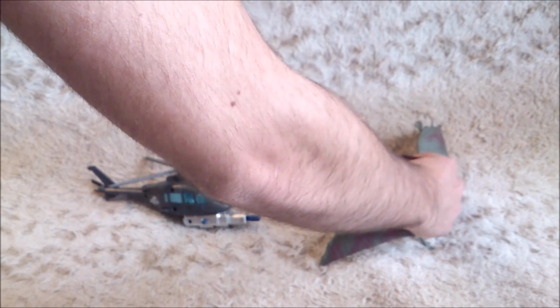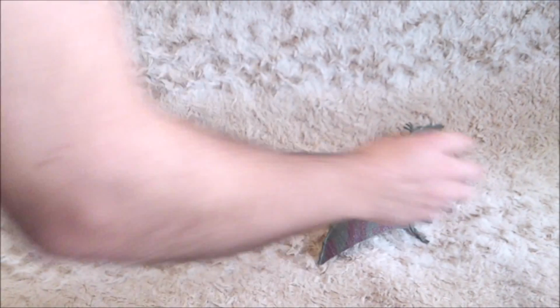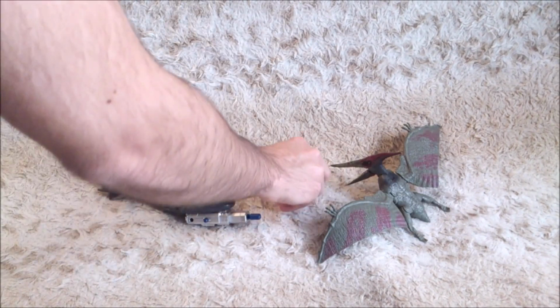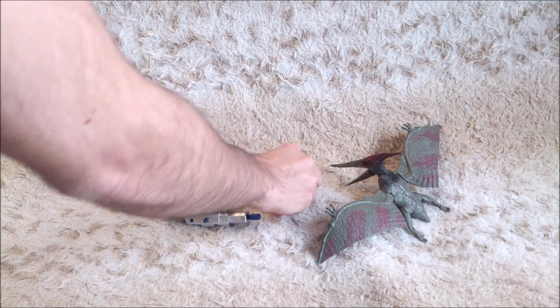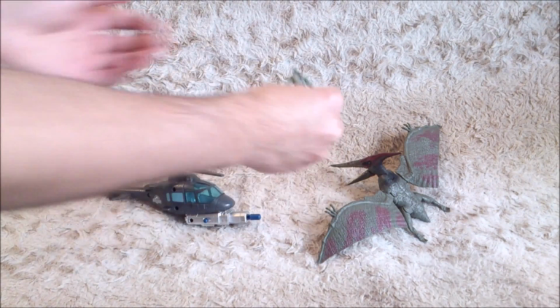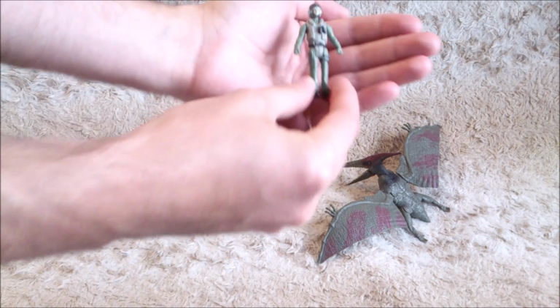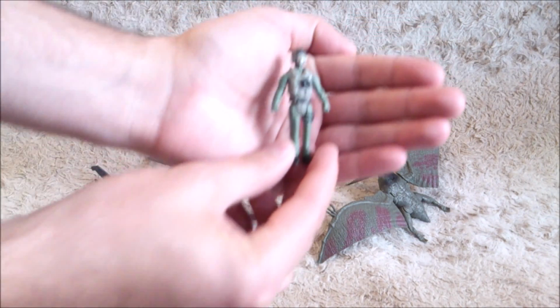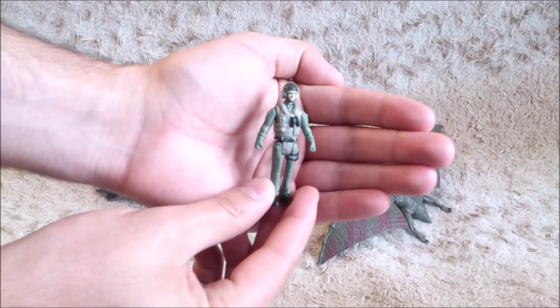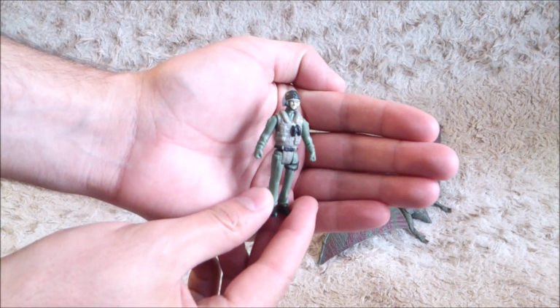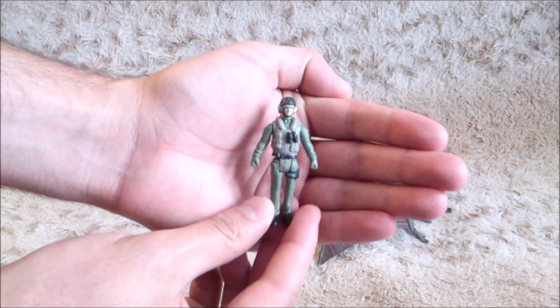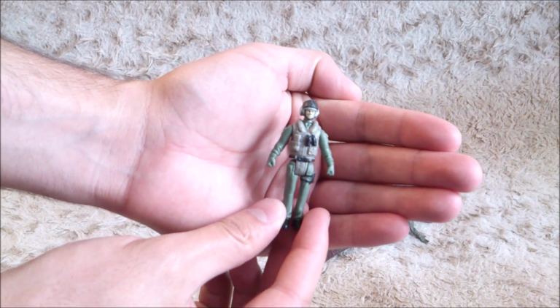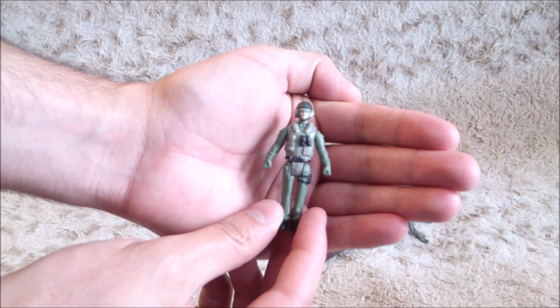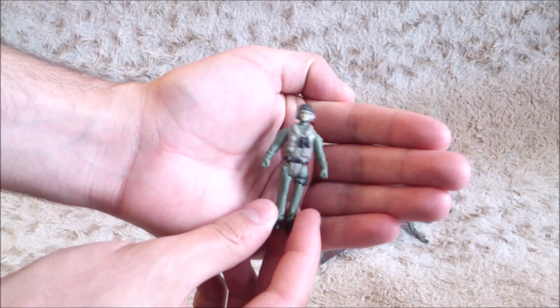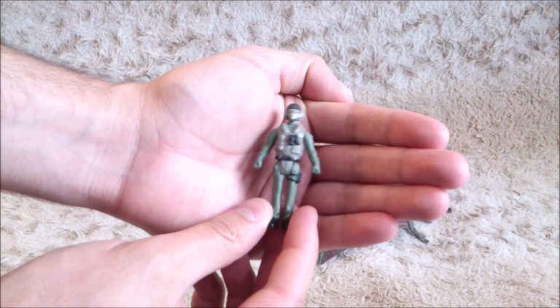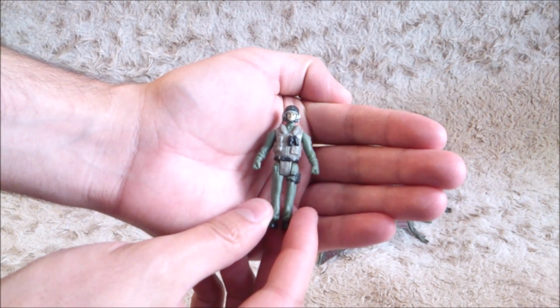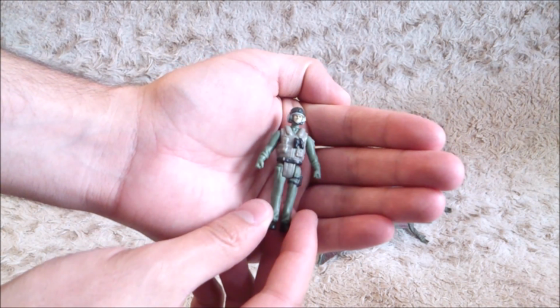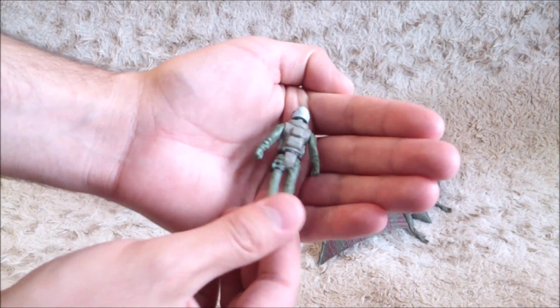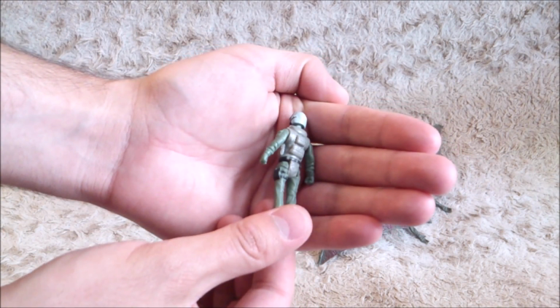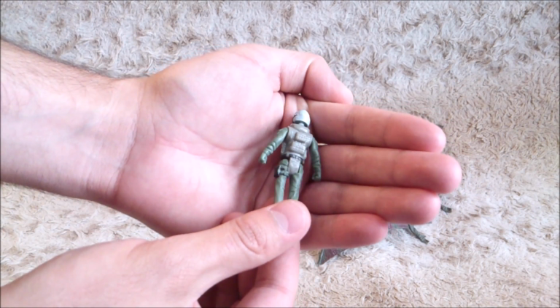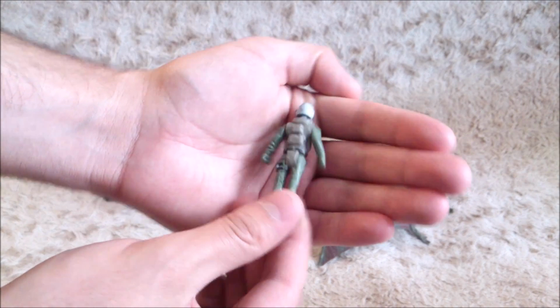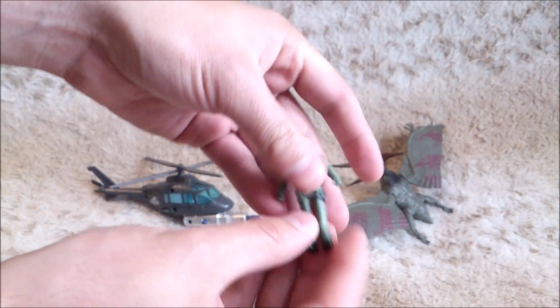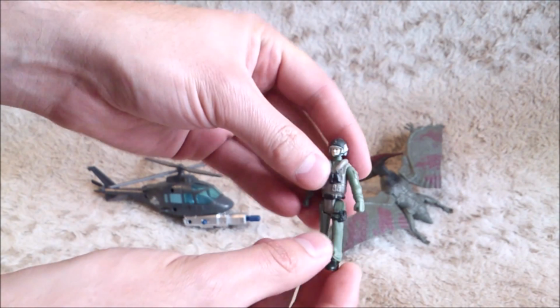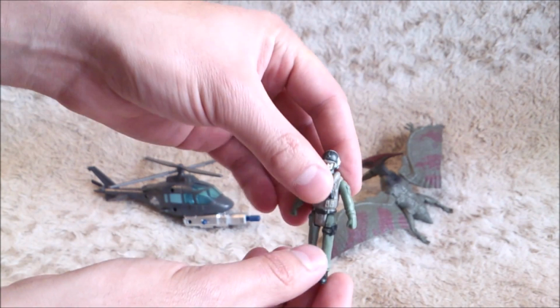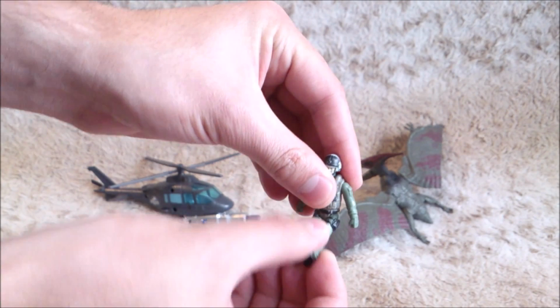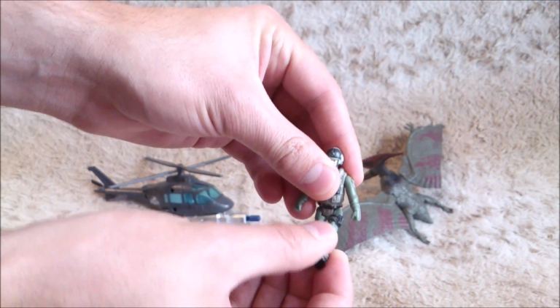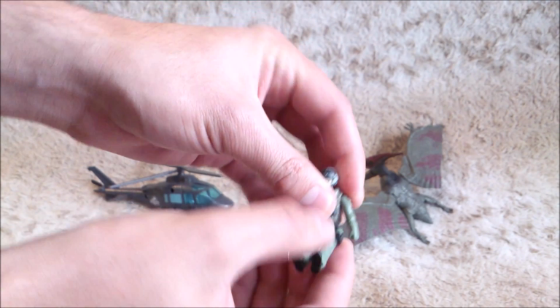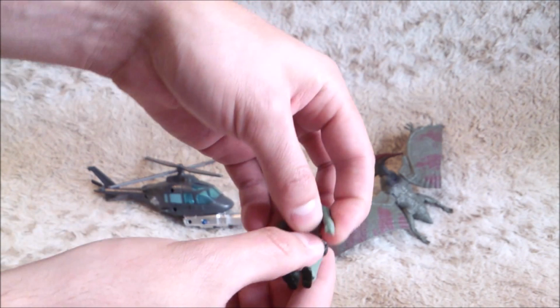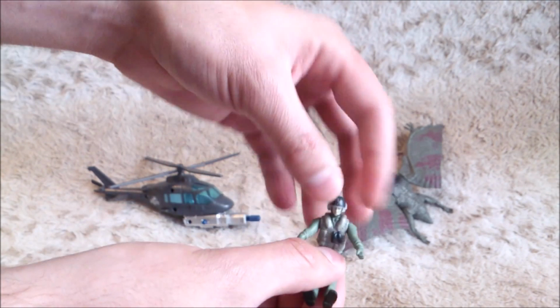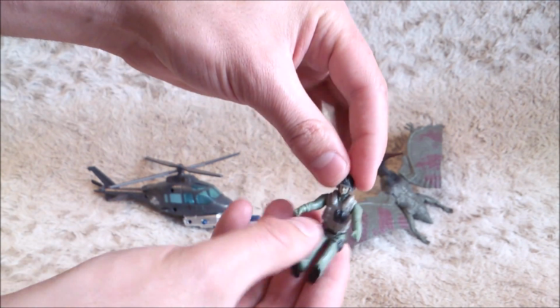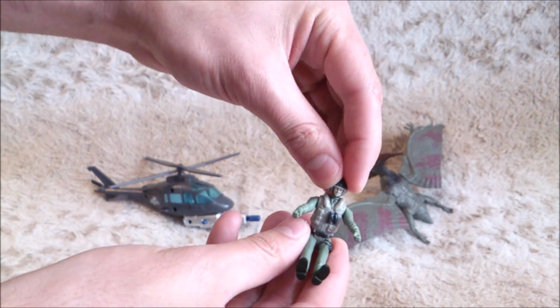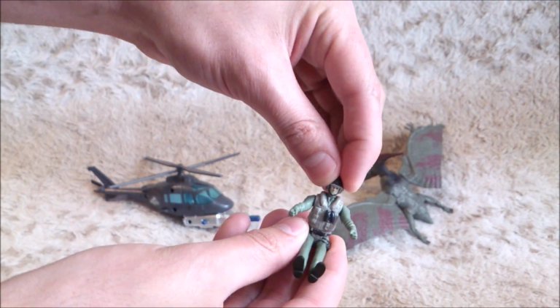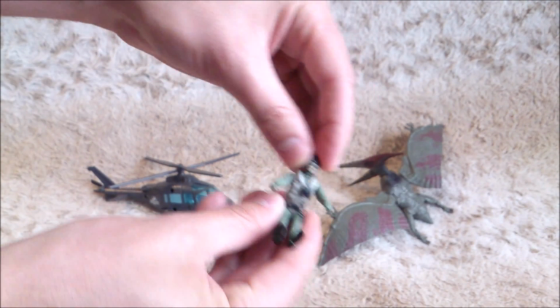Then you've got the pilot figure. Not too many details on it, but more than on the ACU guy. There are only three articulations — the legs and the arms — but you can't rotate the head.